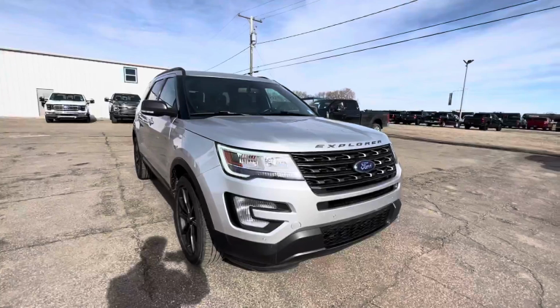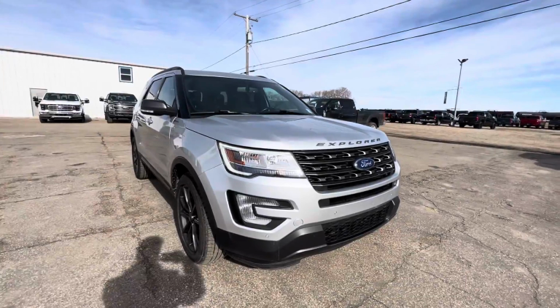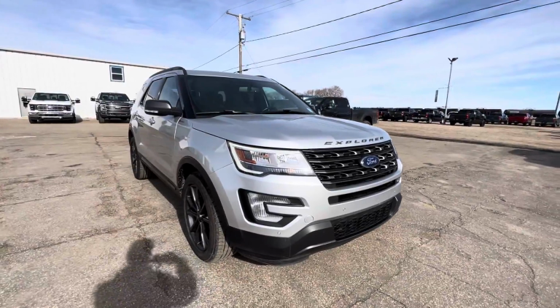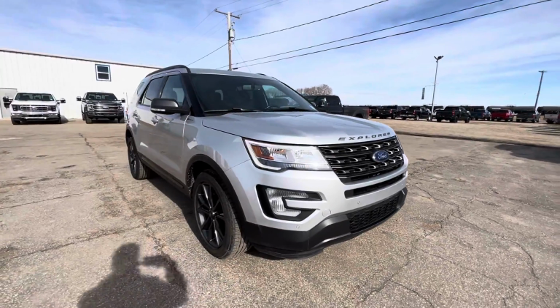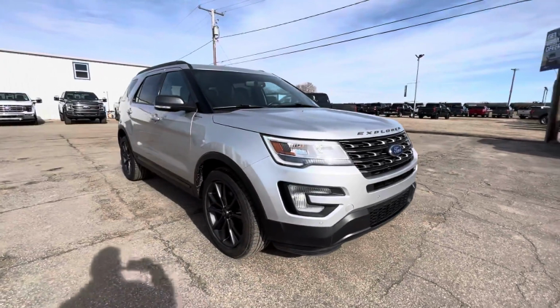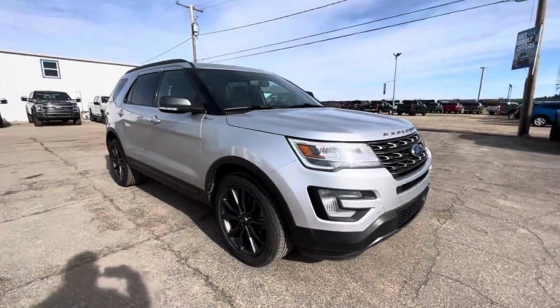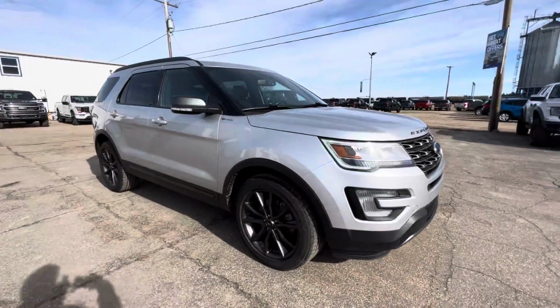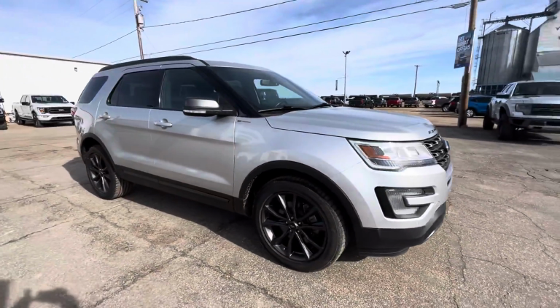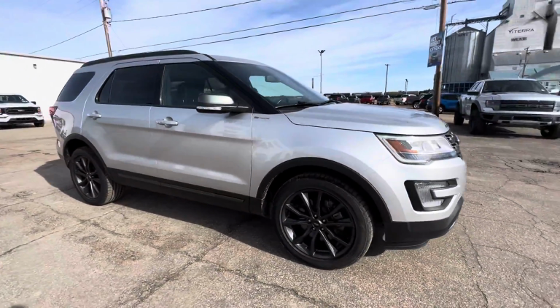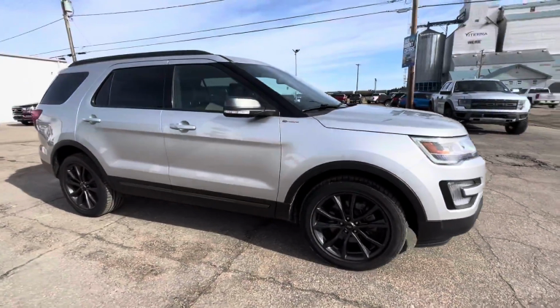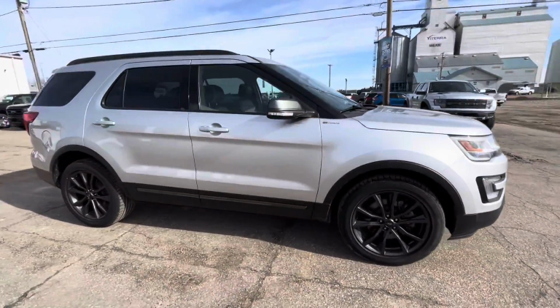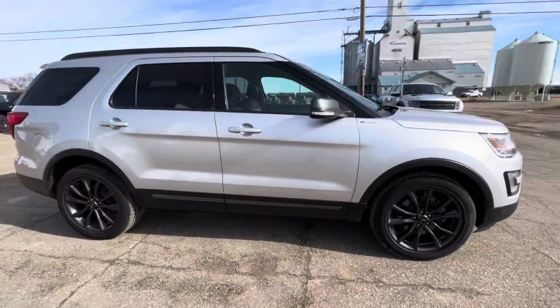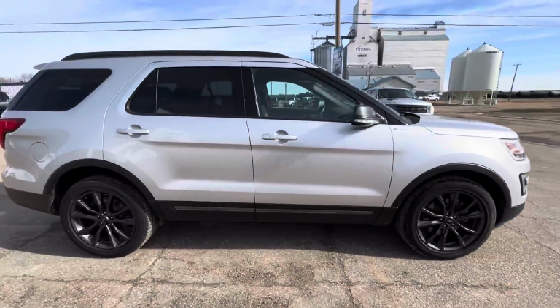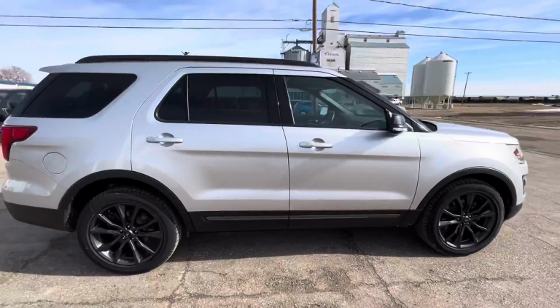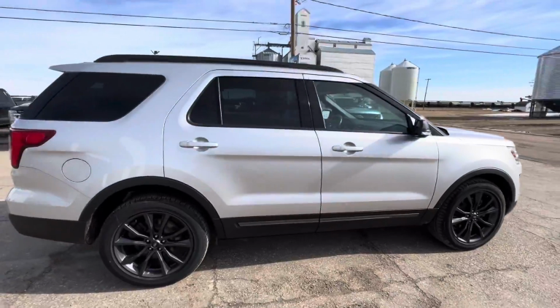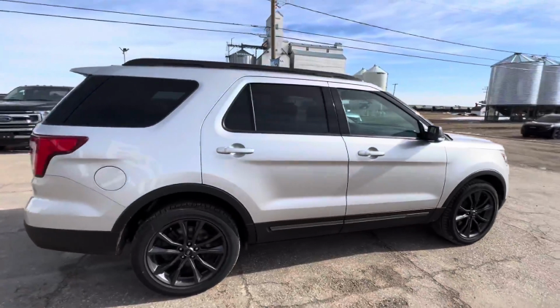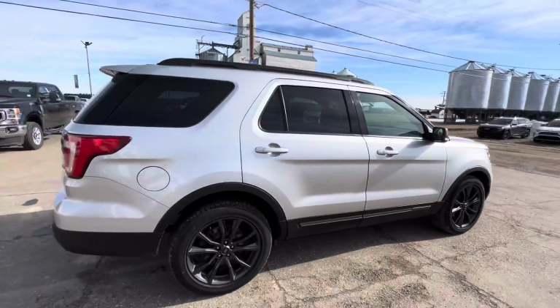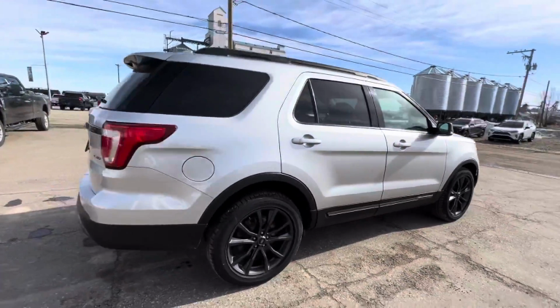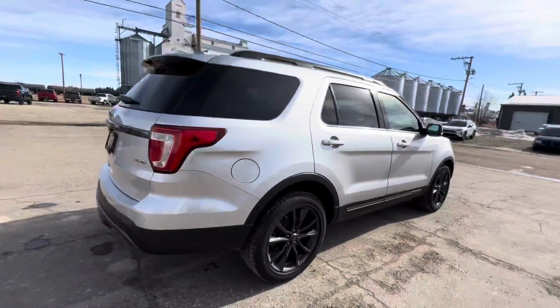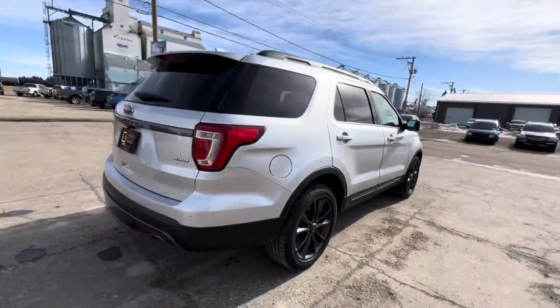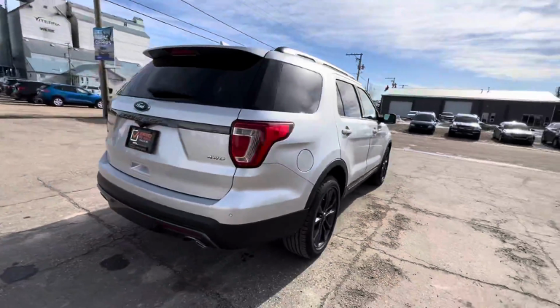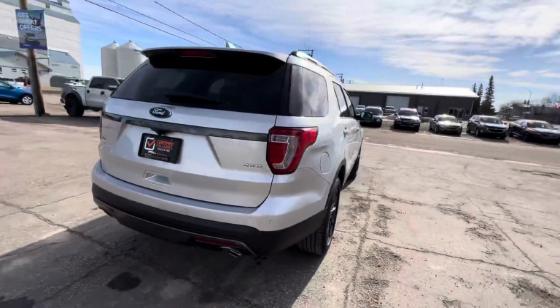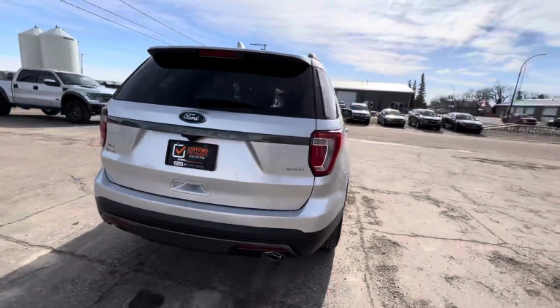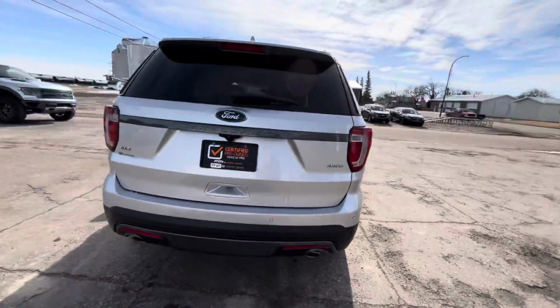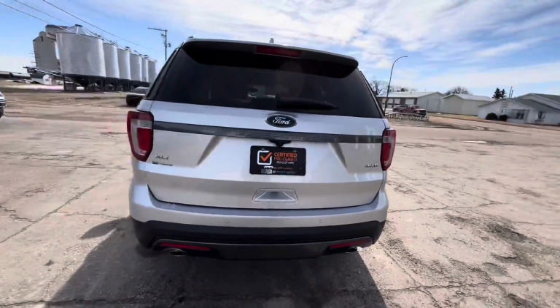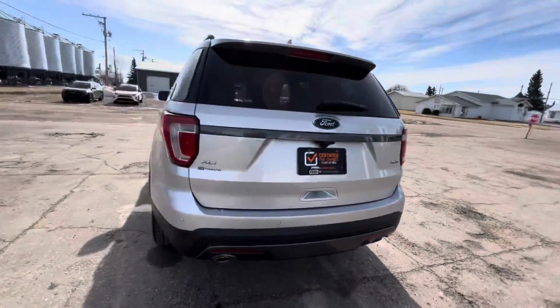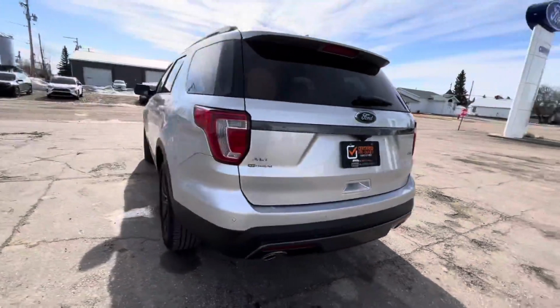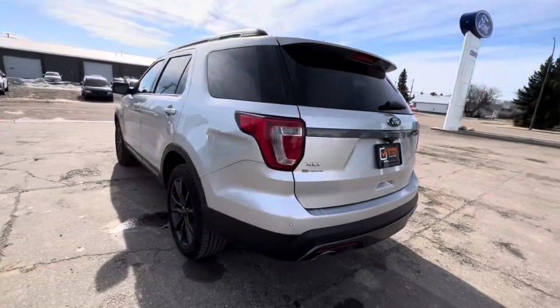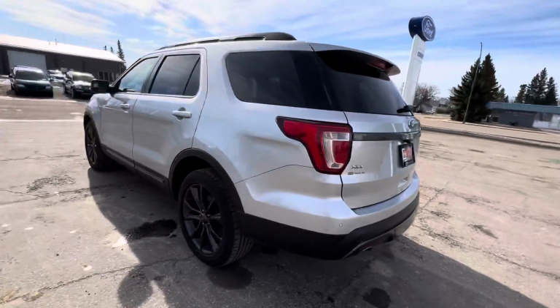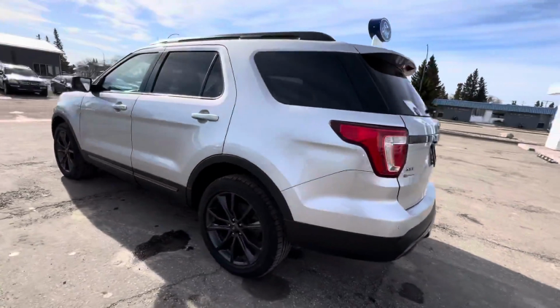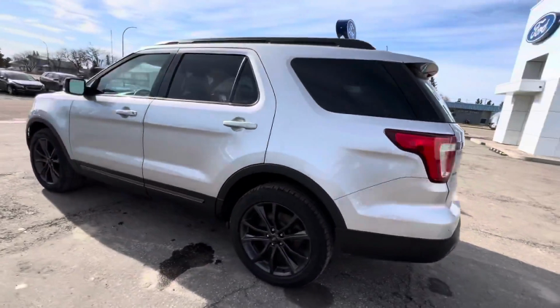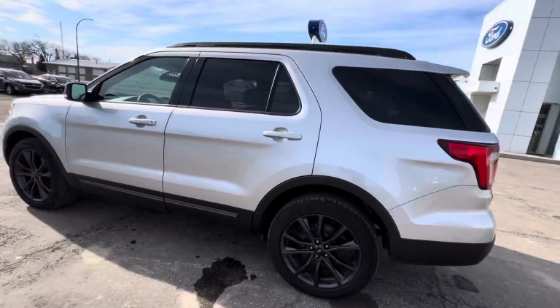Hey guys, check out our 2017 Ford Explorer XLT in a beautiful silver color here, doing a full walk around for you. This is a seven seater unit with 90,000 kilometers on it.